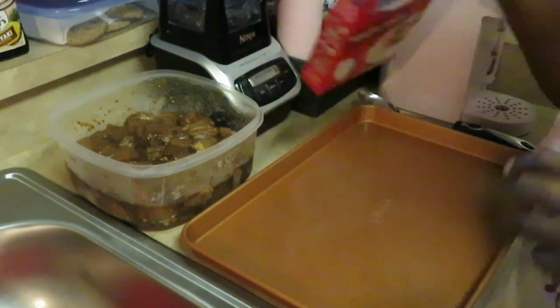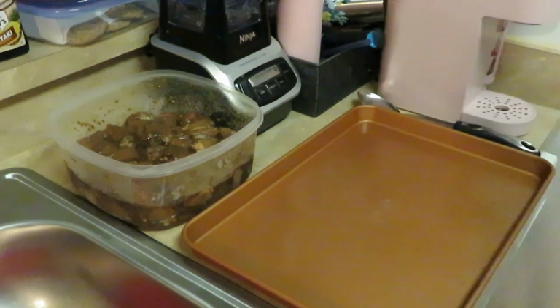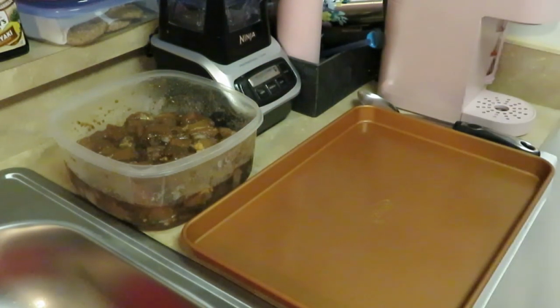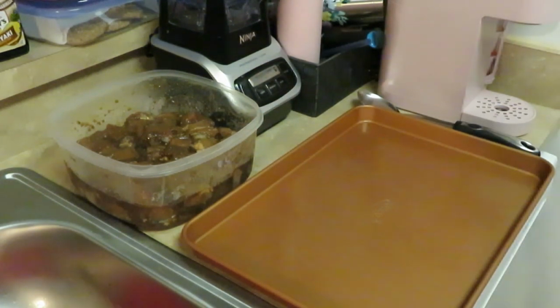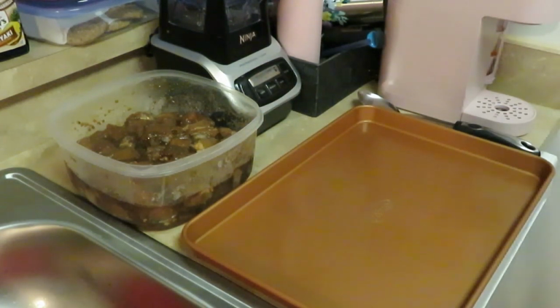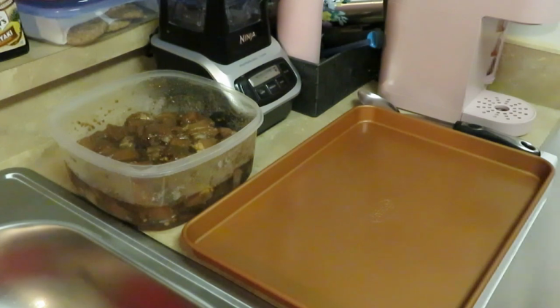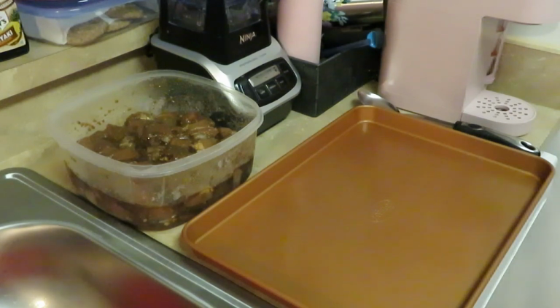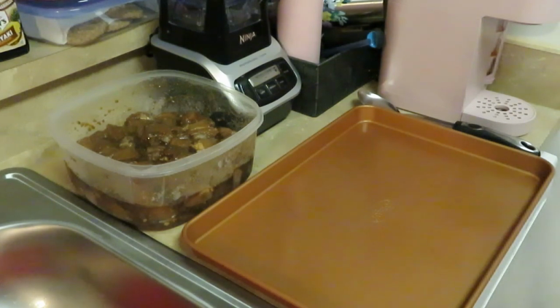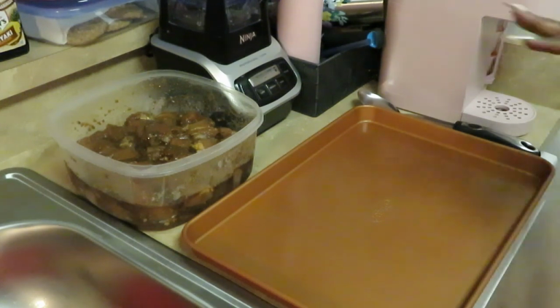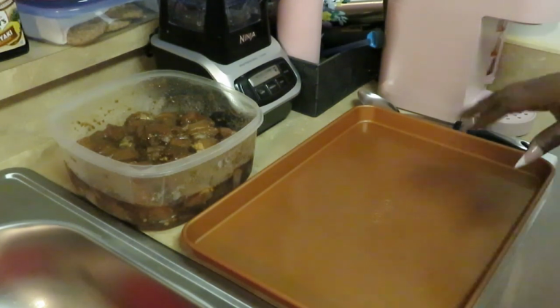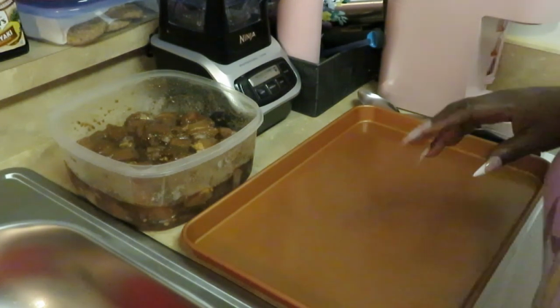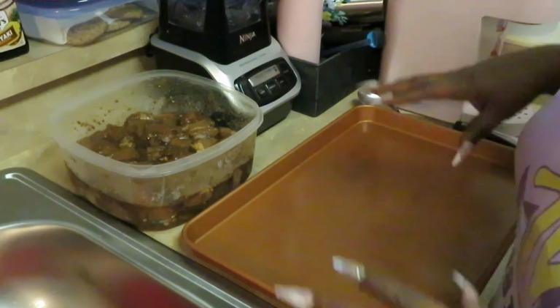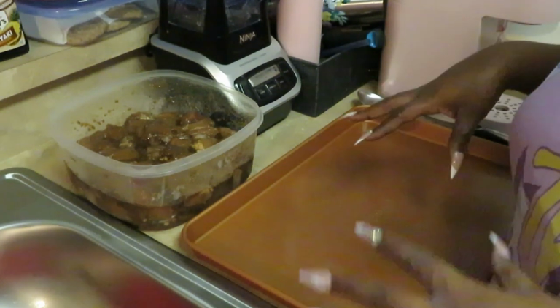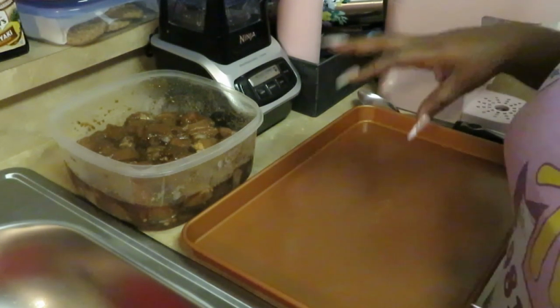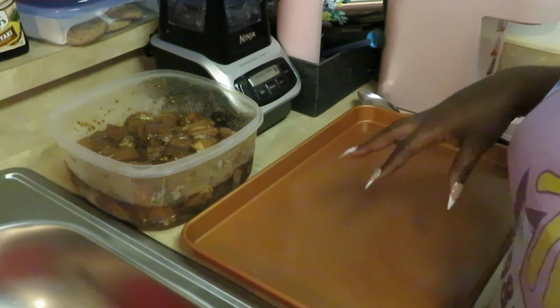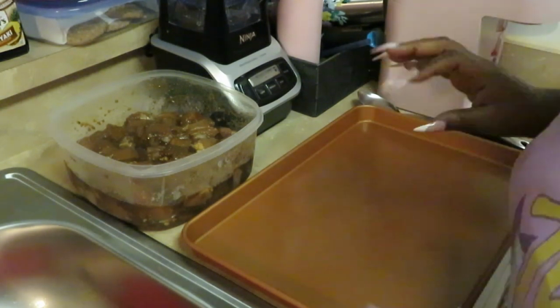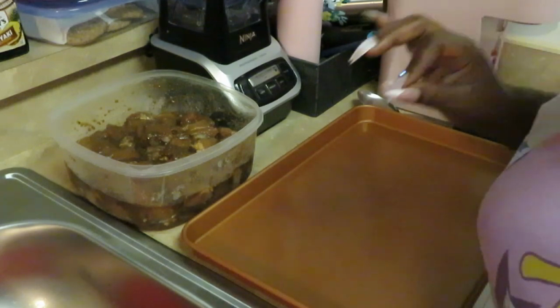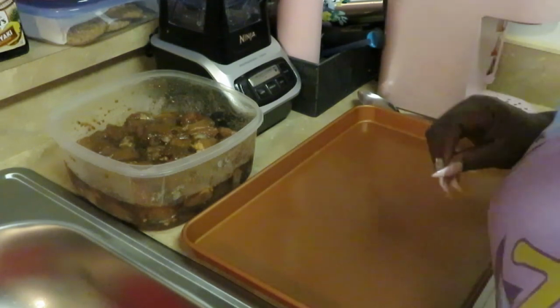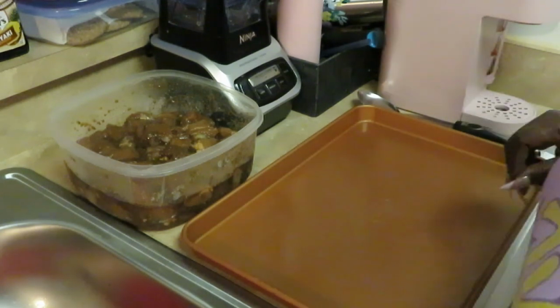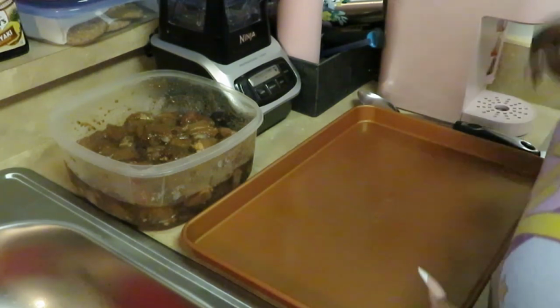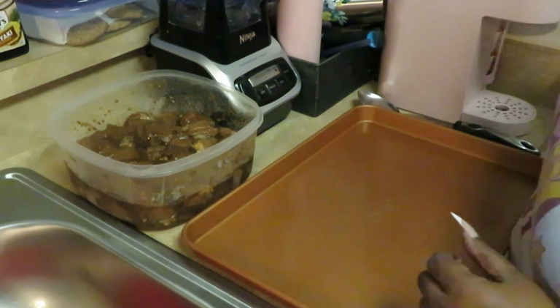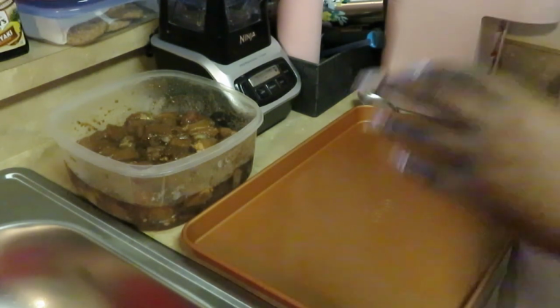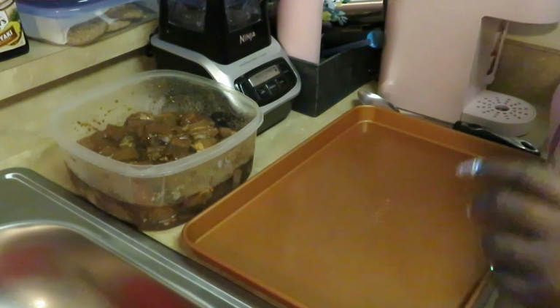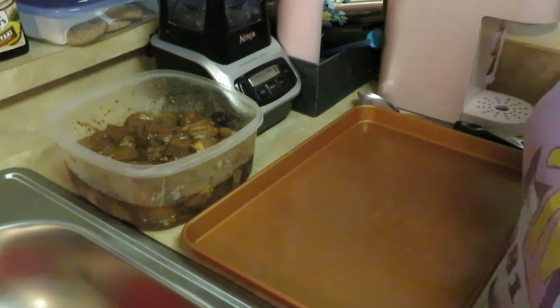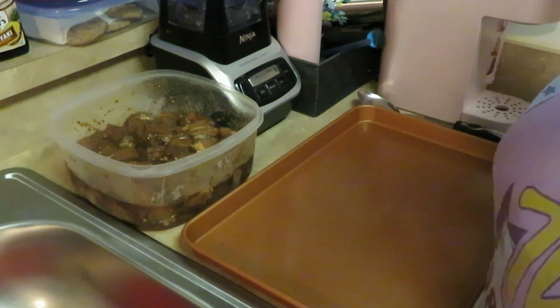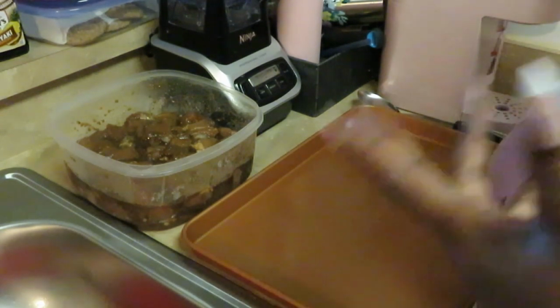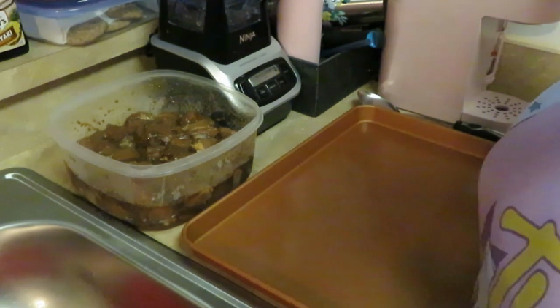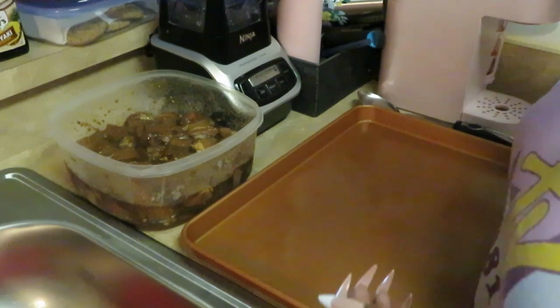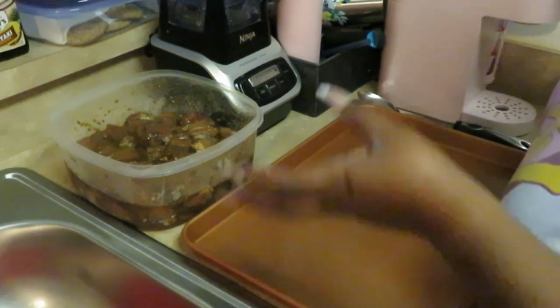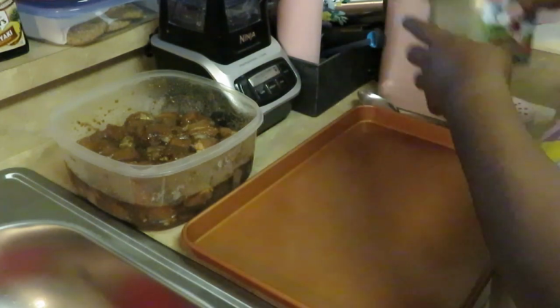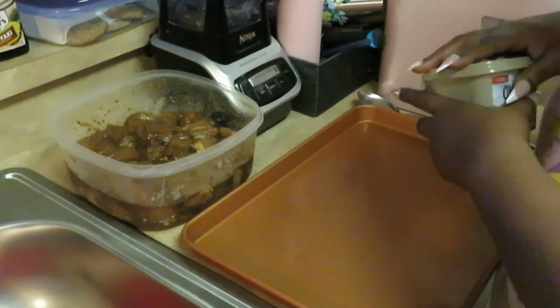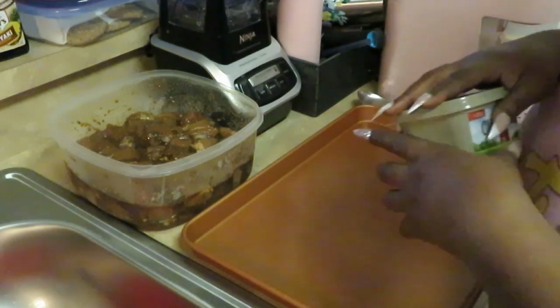Let me put this rice over here so we can get to it. Y'all have seen me cook that quick five-minute rice a million times — I just want to focus on the teriyaki chicken. That is the star of the show today. Once again, we are cooking teriyaki chicken over a bed of white rice.